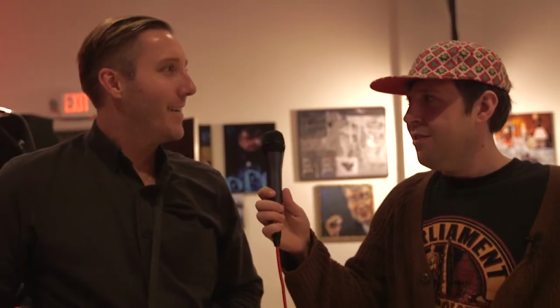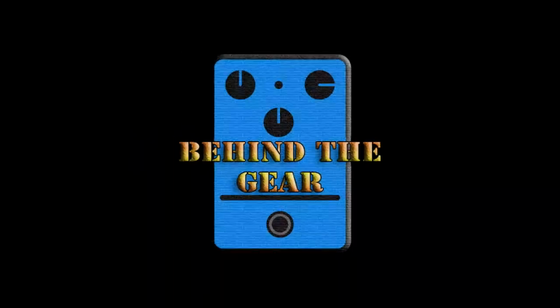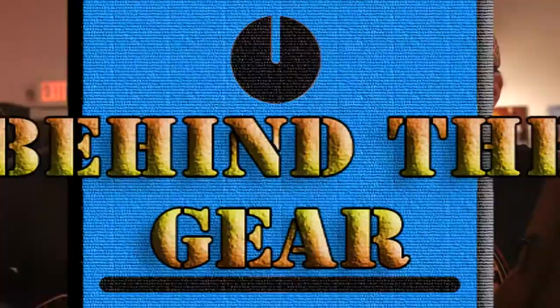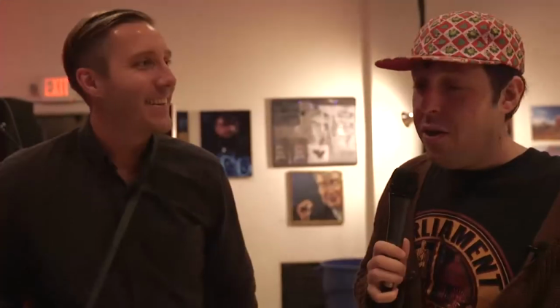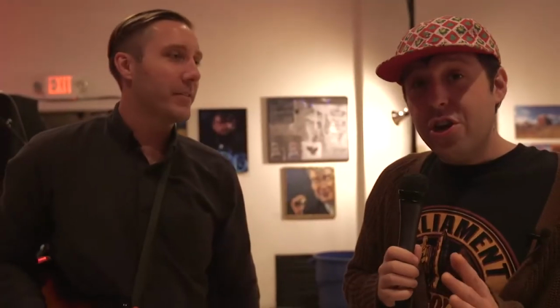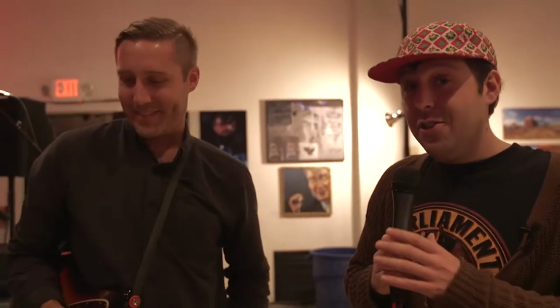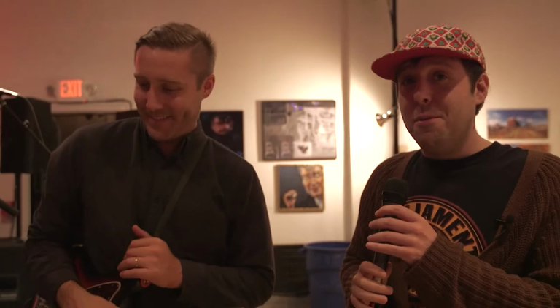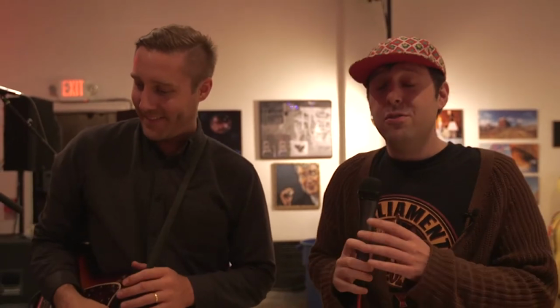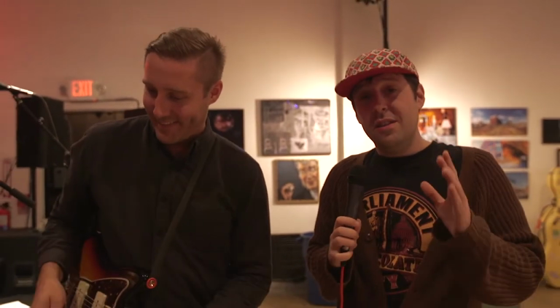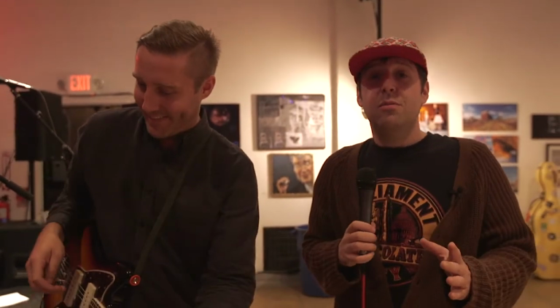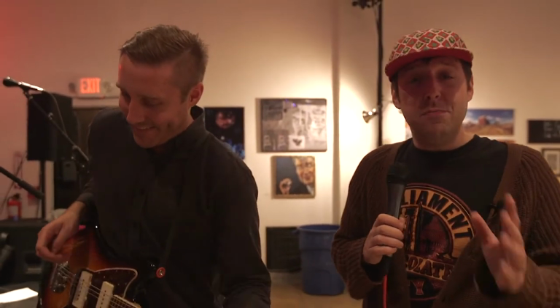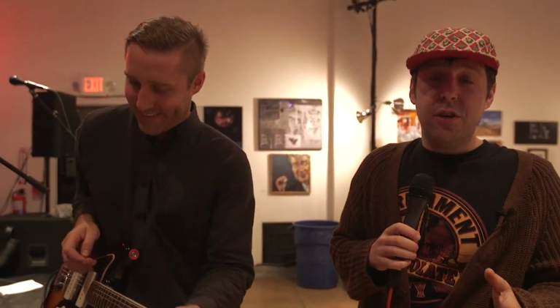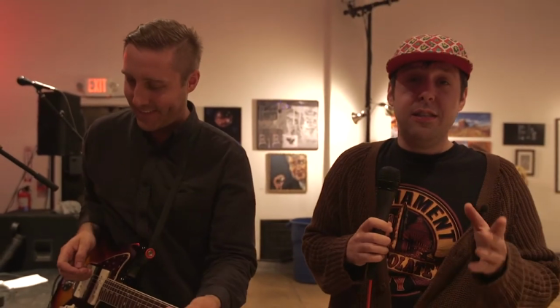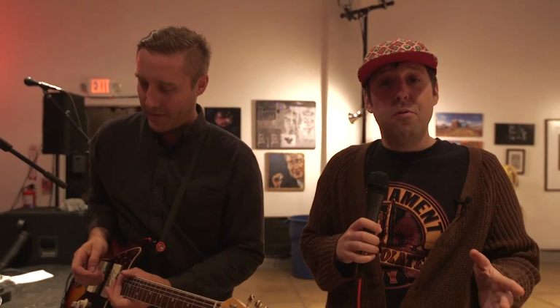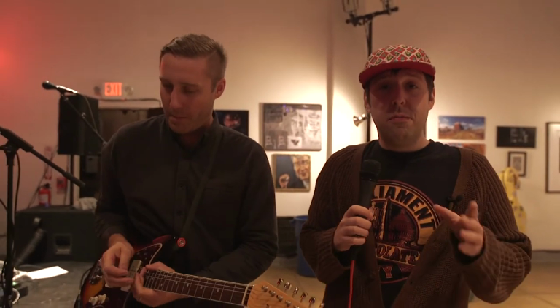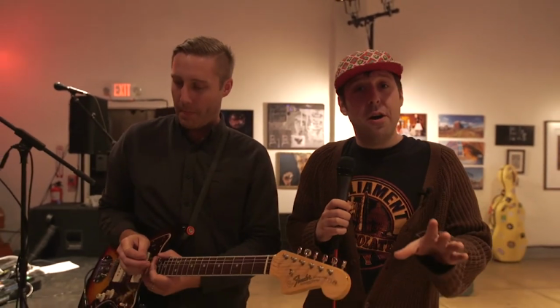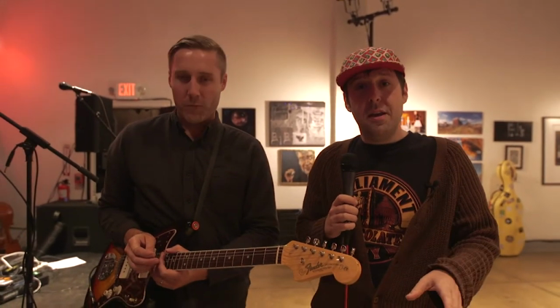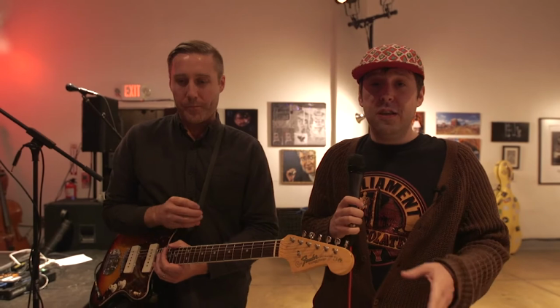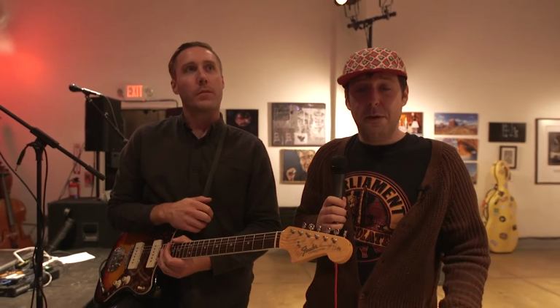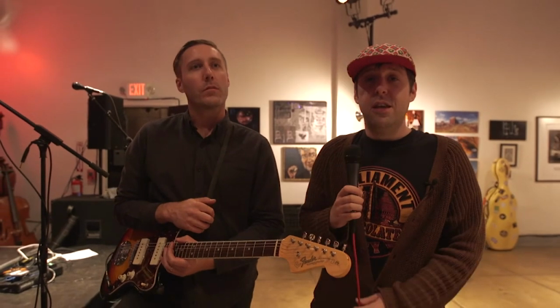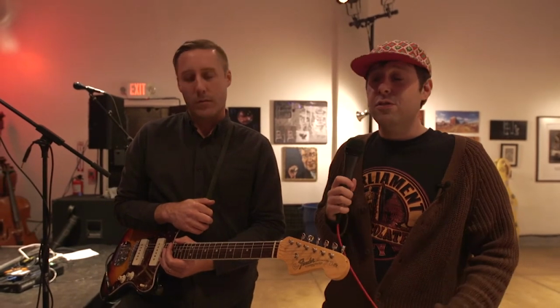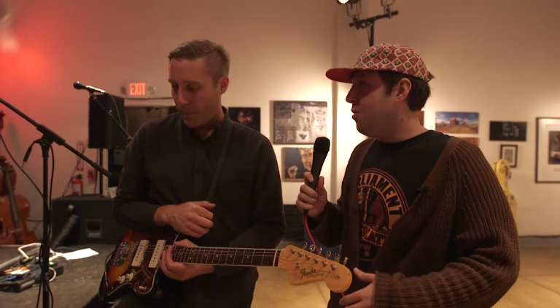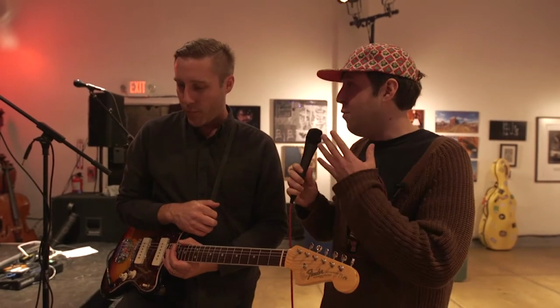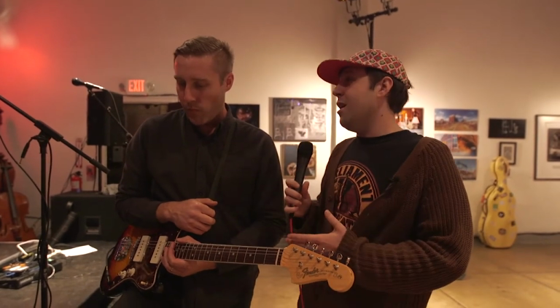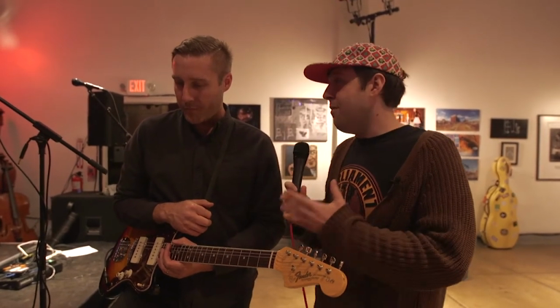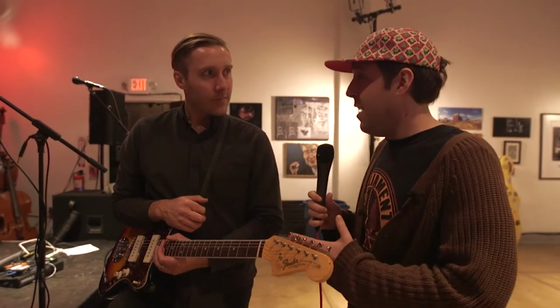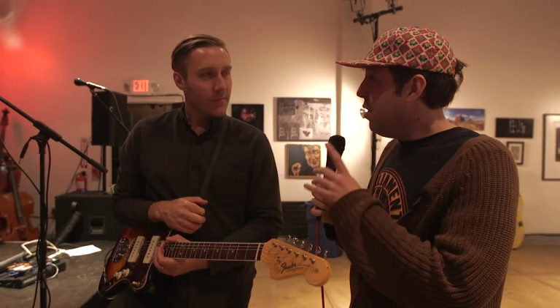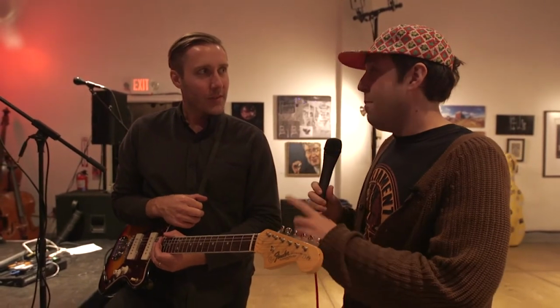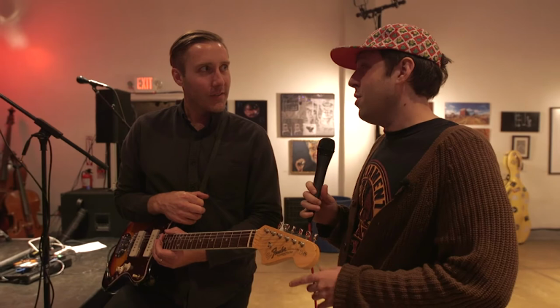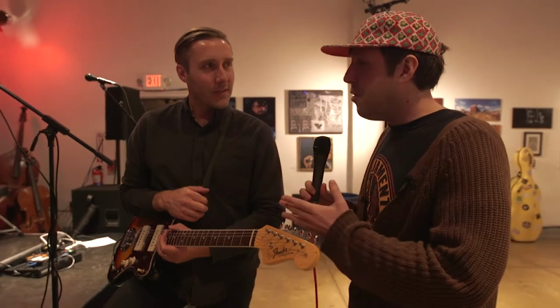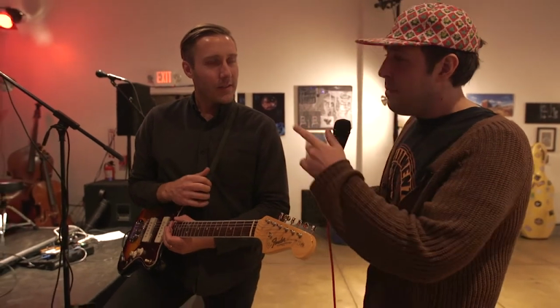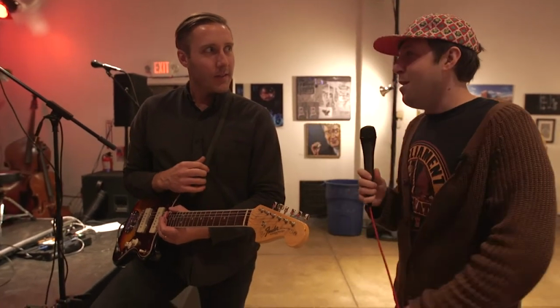Well, we're here today to talk about the pedals, because that's what makes music good — that's the most important part about any band and music, is just the pedals that they use. So if you would be so kind, I'd love to find out what kind of pedals you're working with, but first let me ask you about your guitar and your amp.